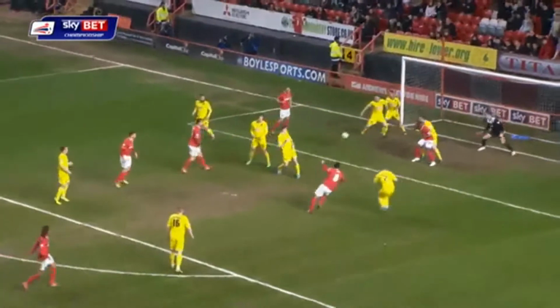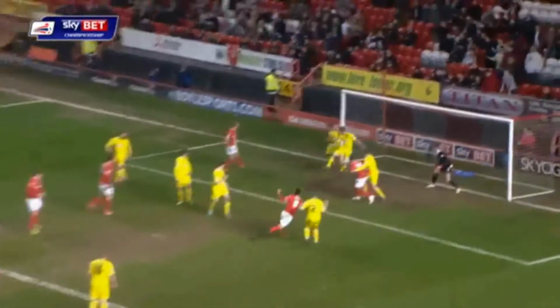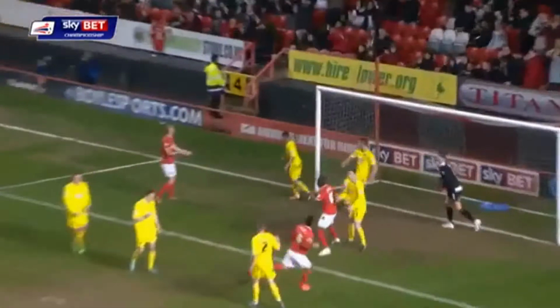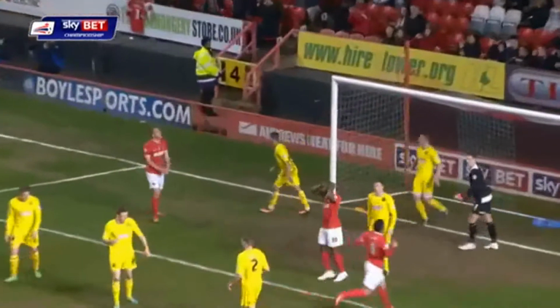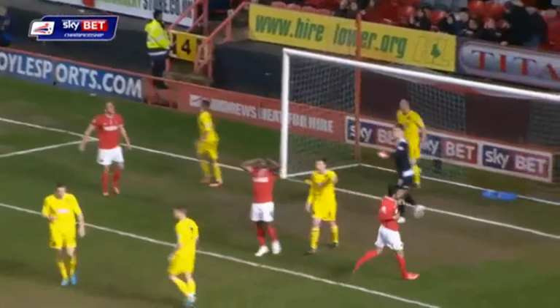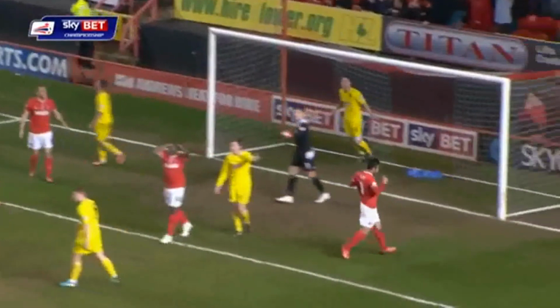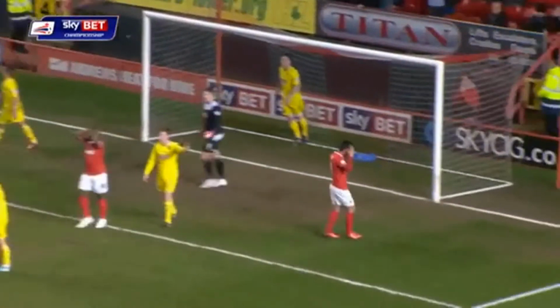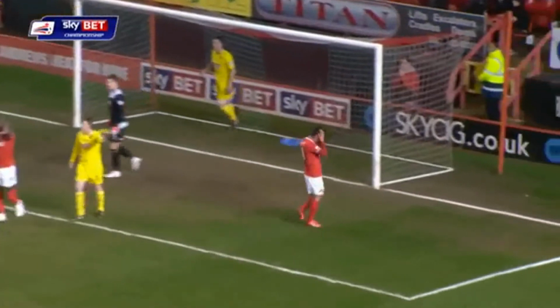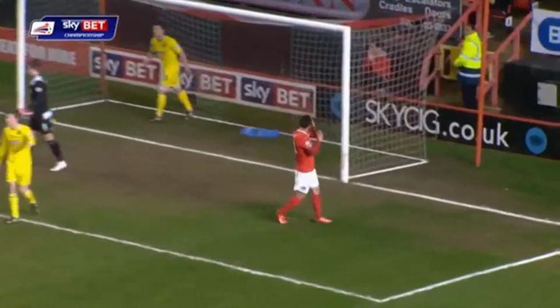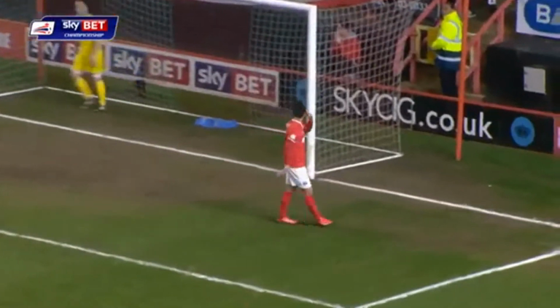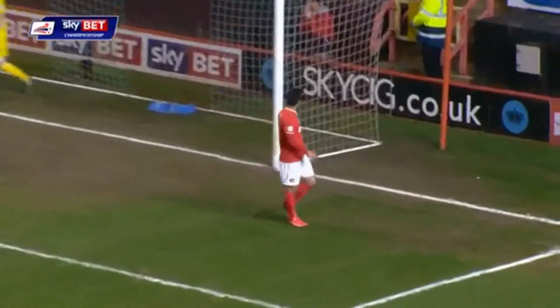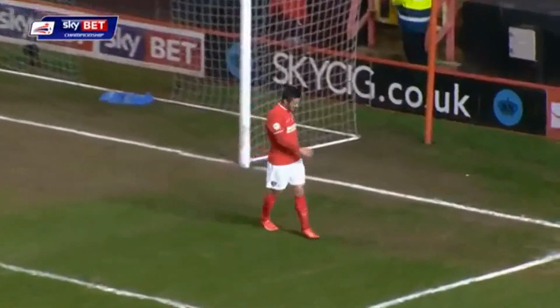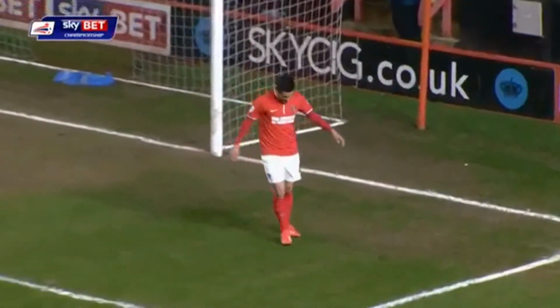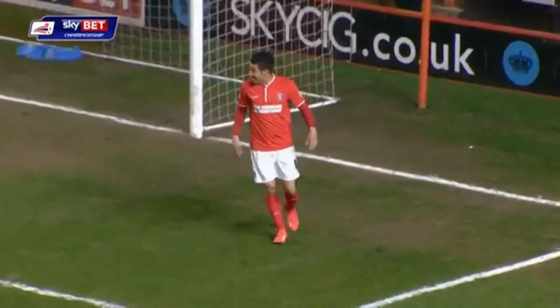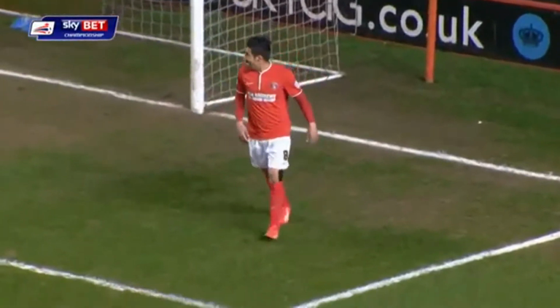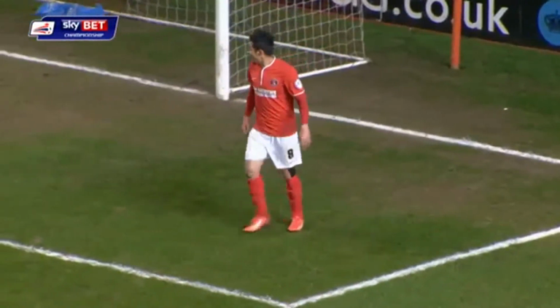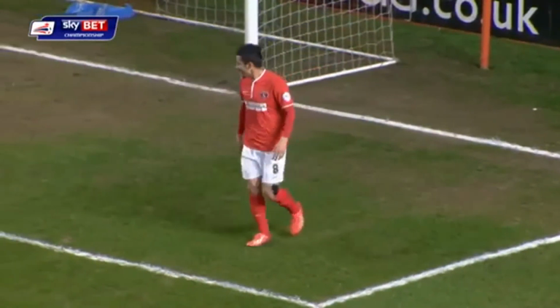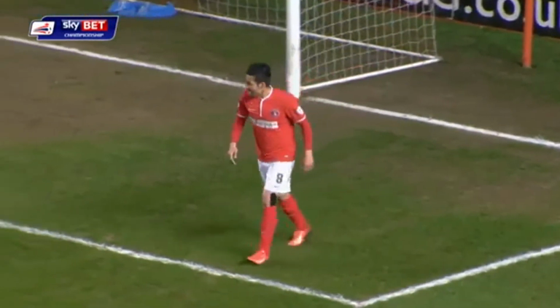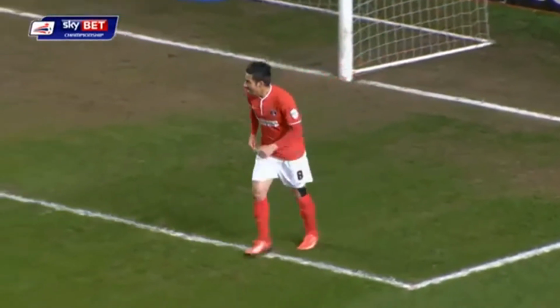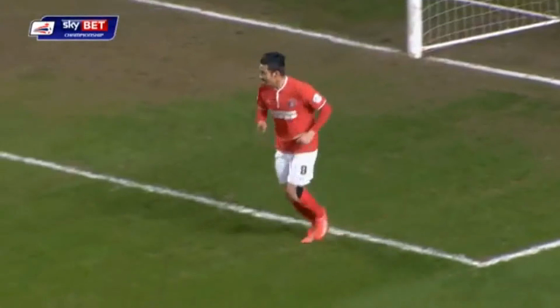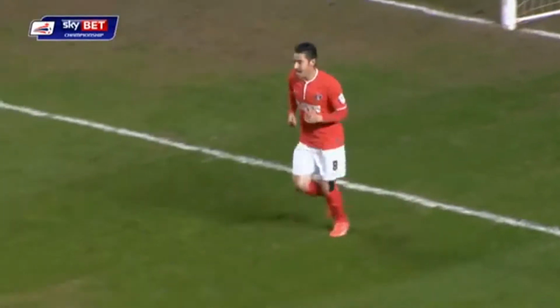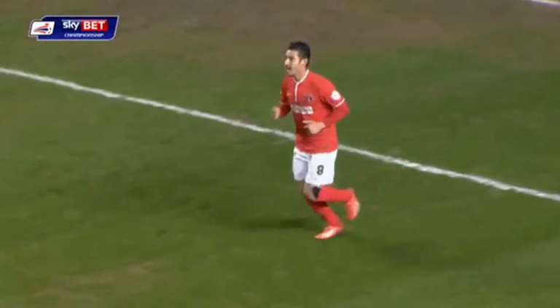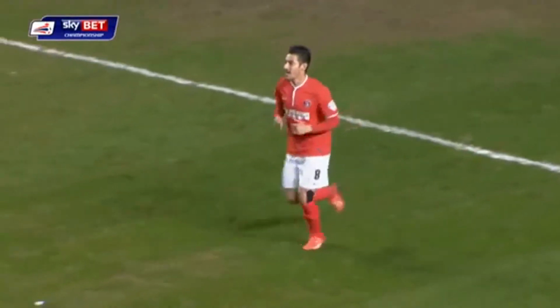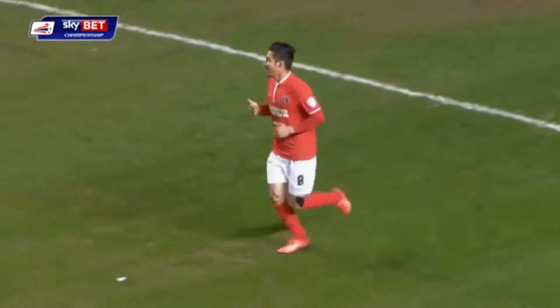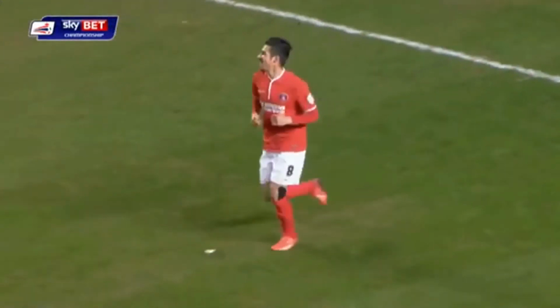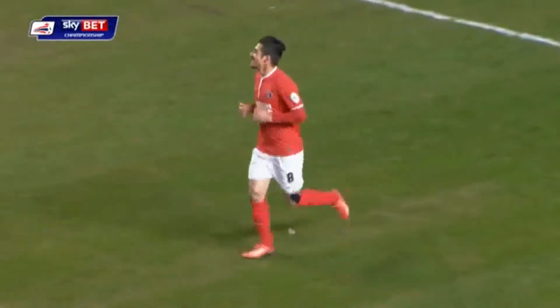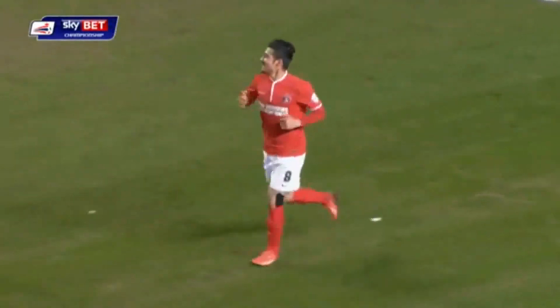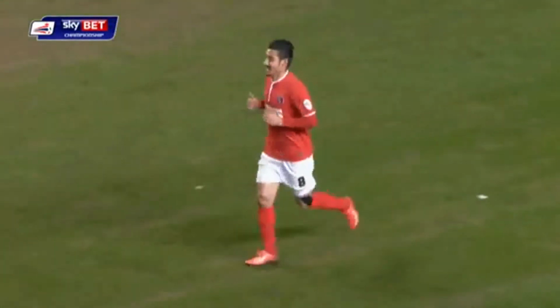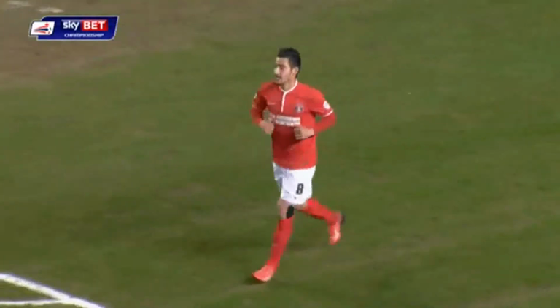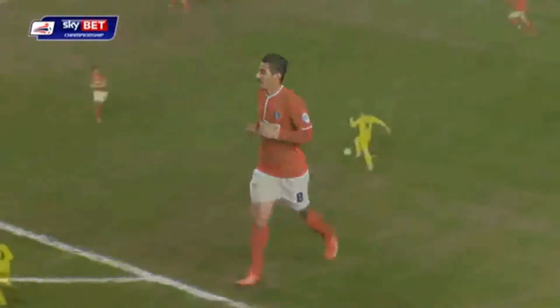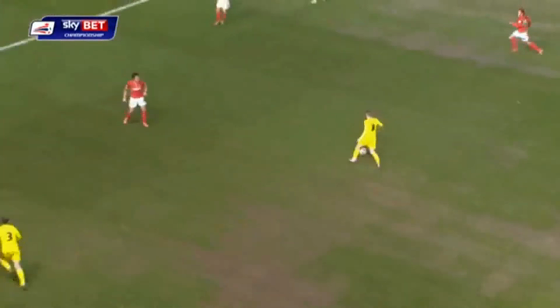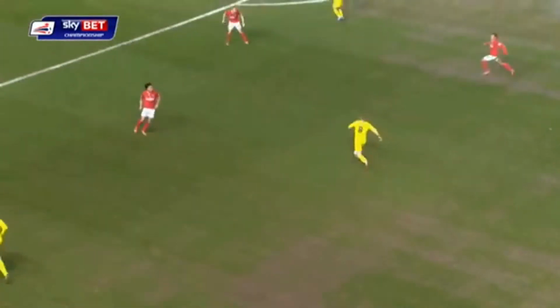Oh, what a chance — and it's off the line! Hushana Jed was in there and so nearly gives Charlton Athletic the lead.